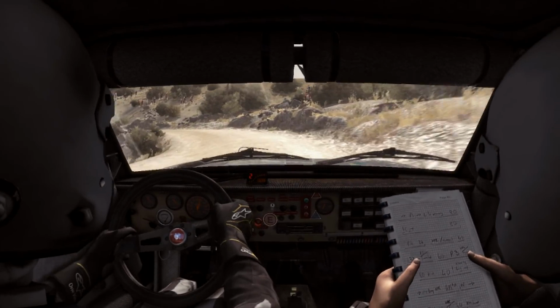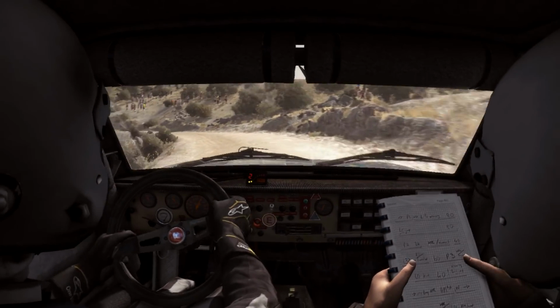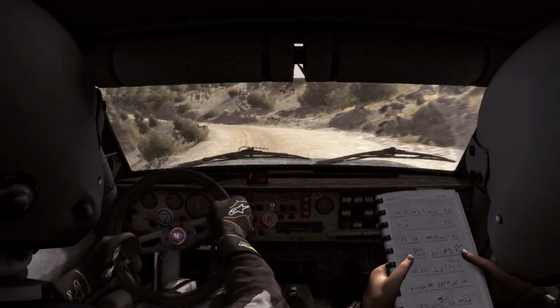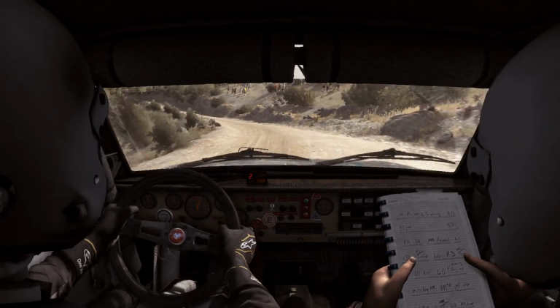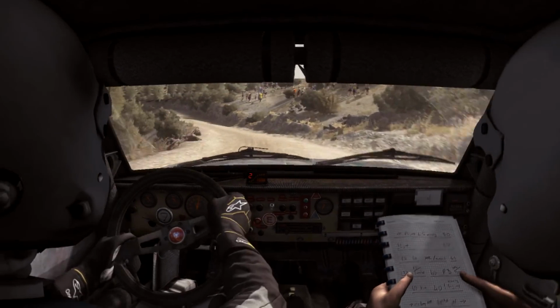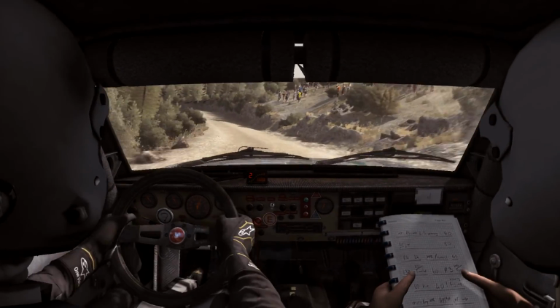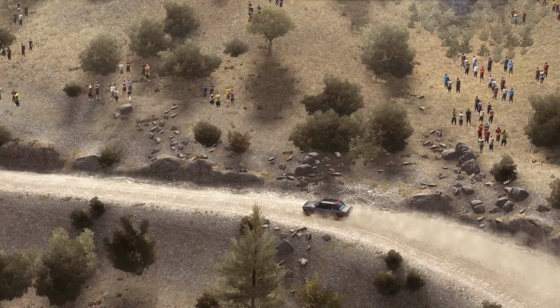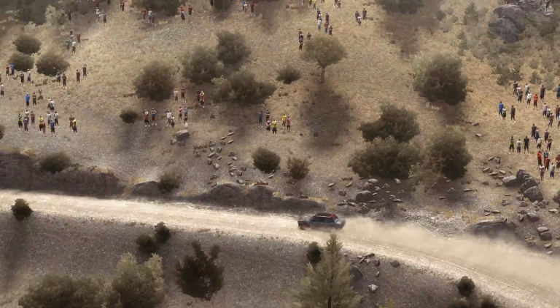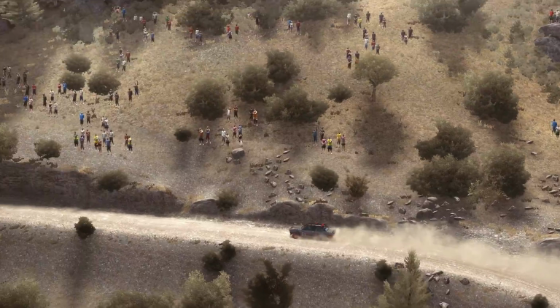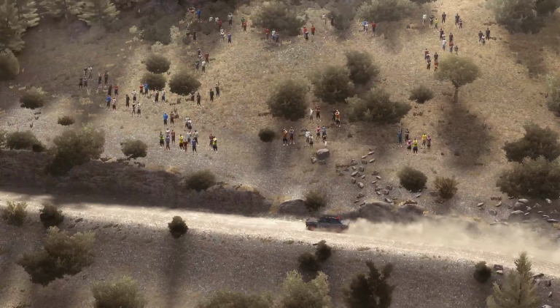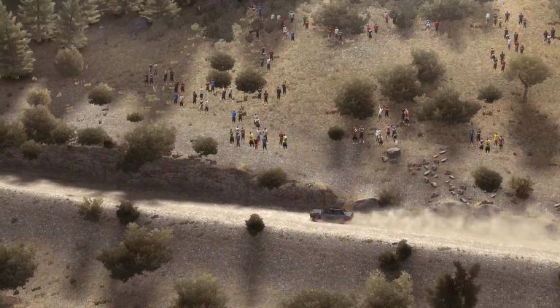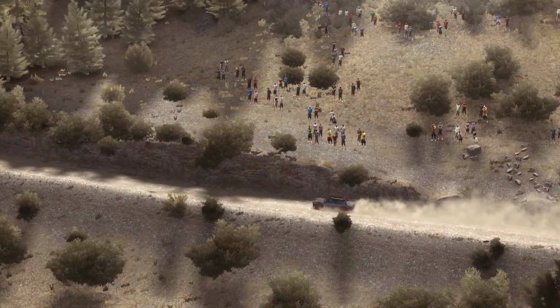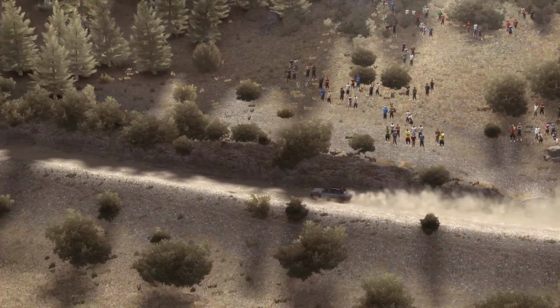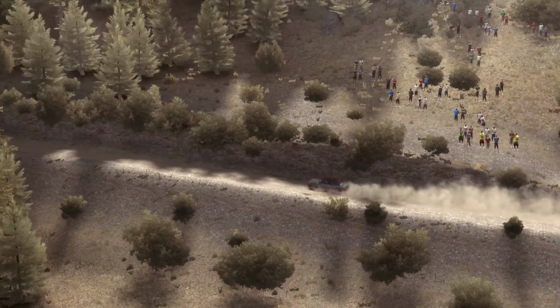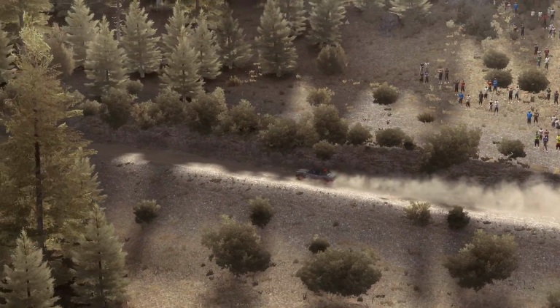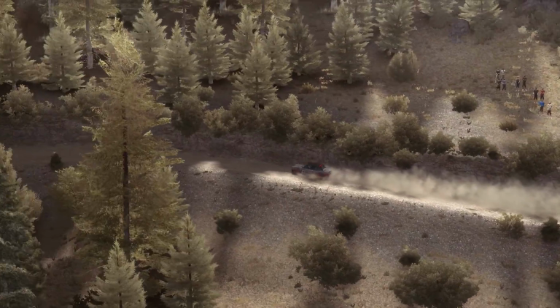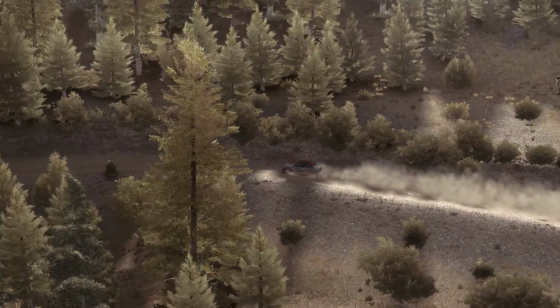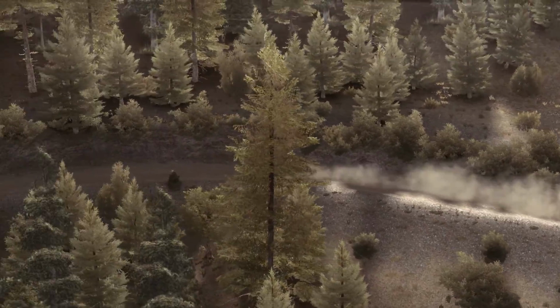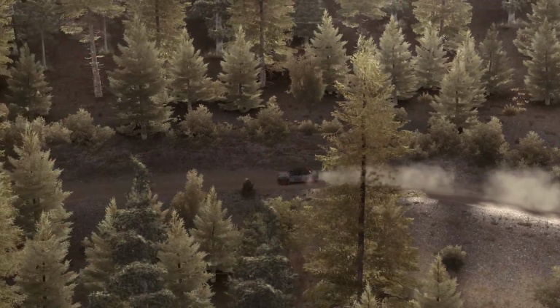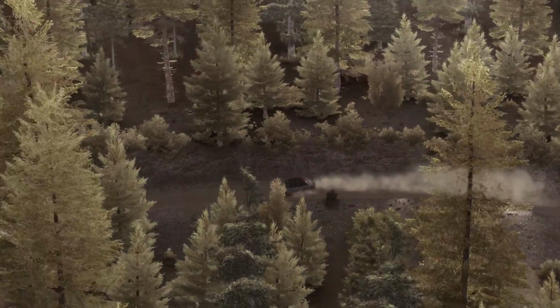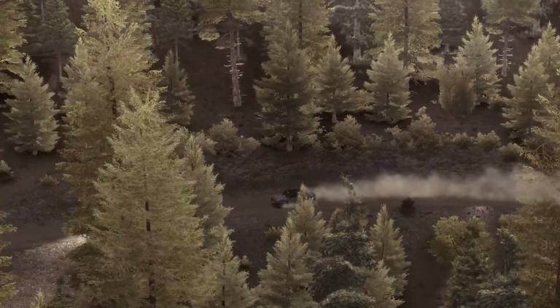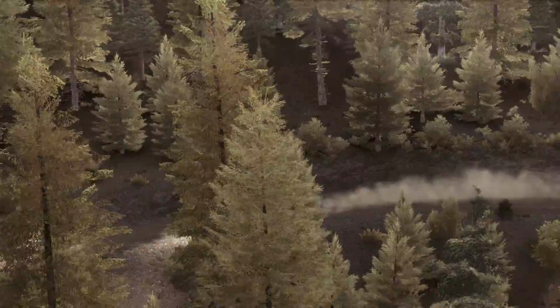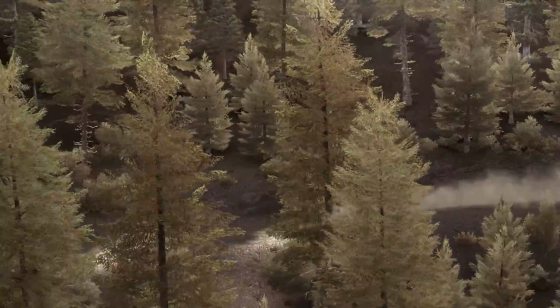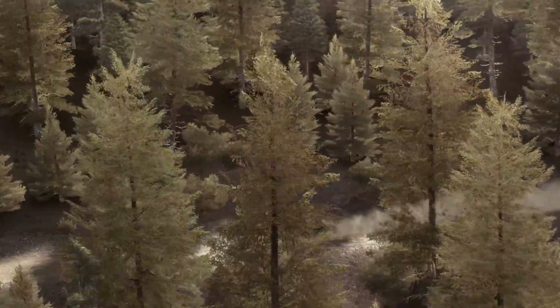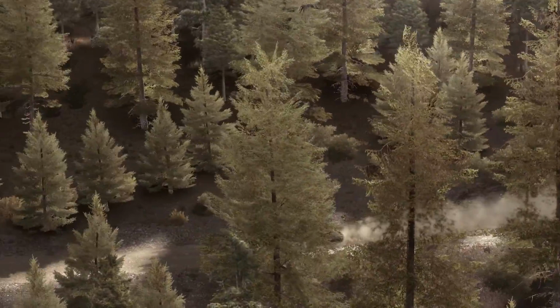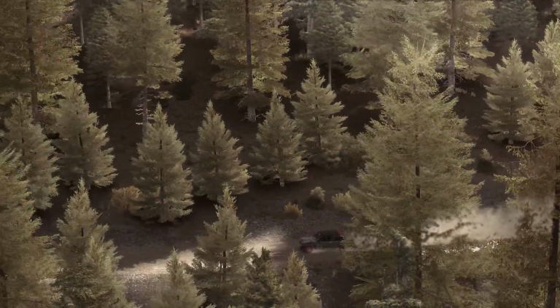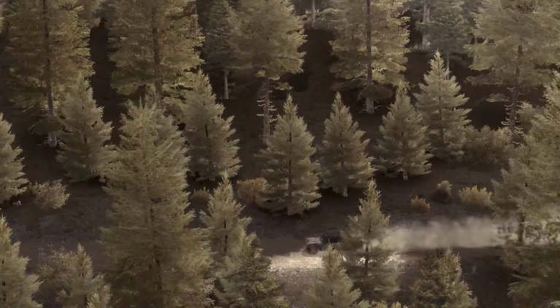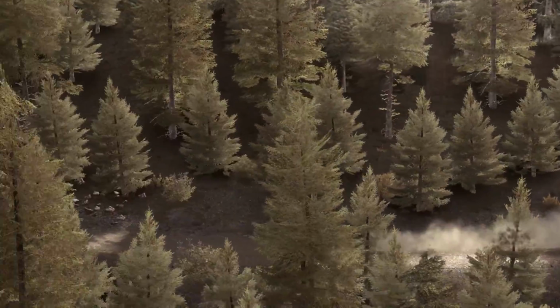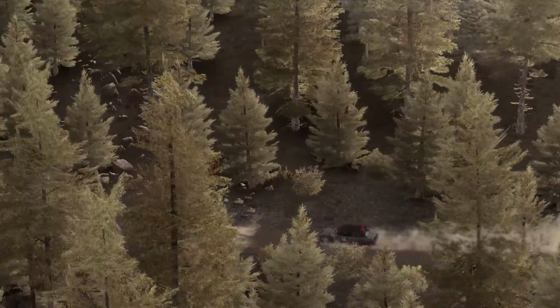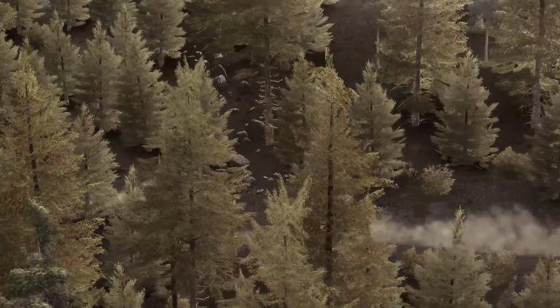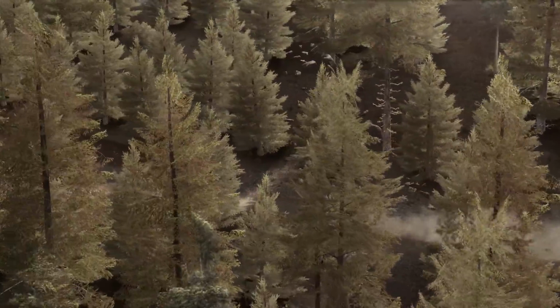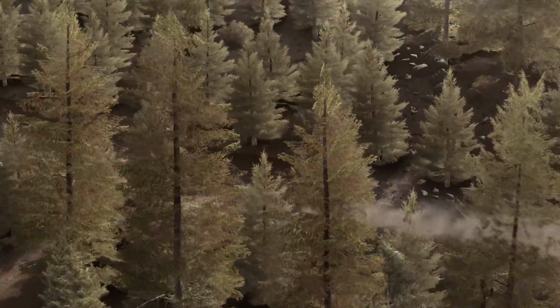Into left 3 hard long, down cut, 60. Left 4 long, over crest, keep in. And right 6, 60. Caution hairpin right, 100.